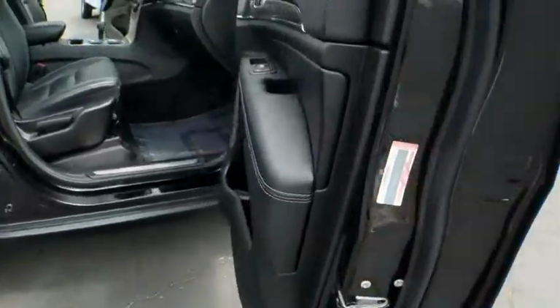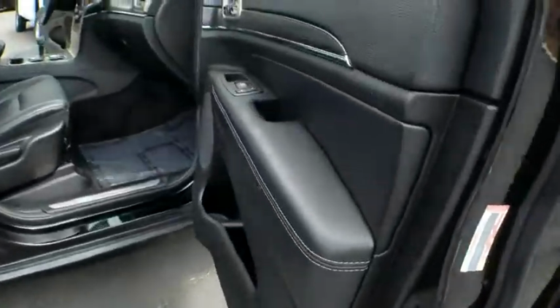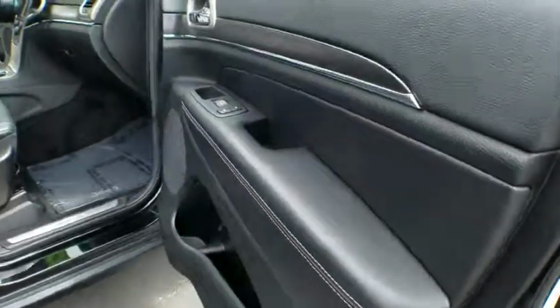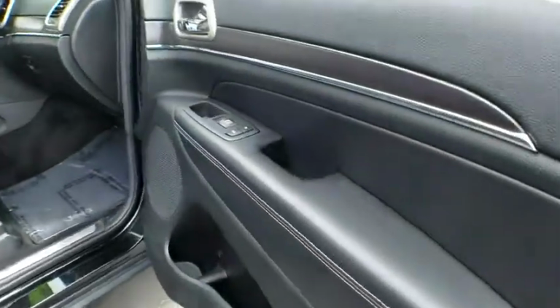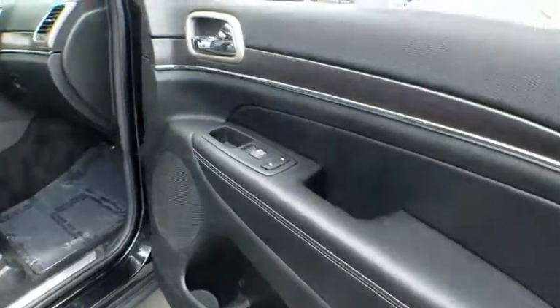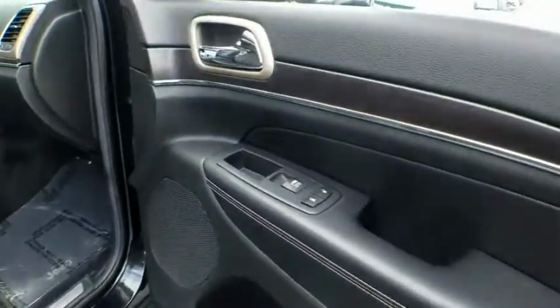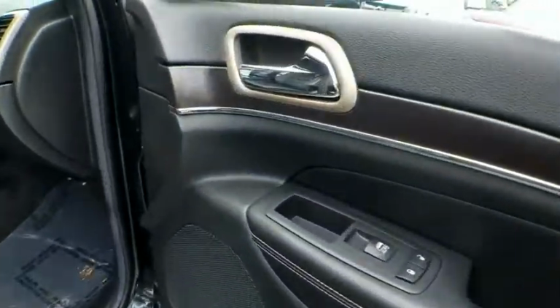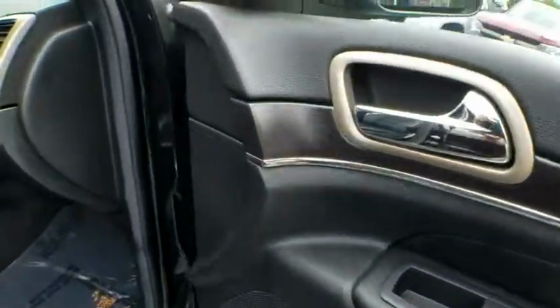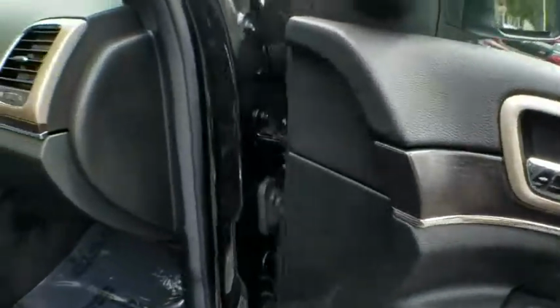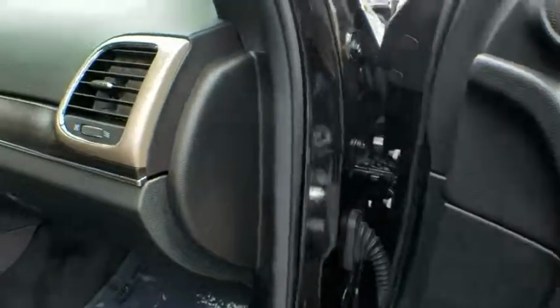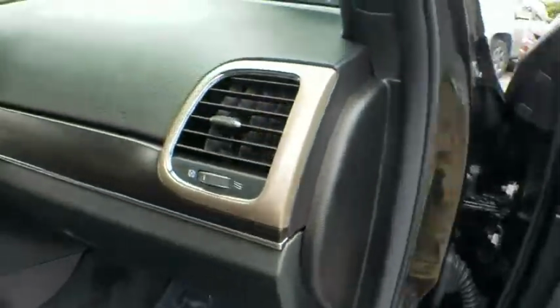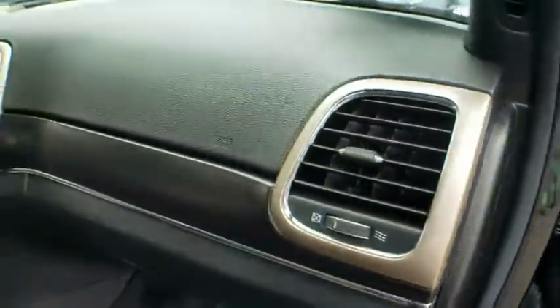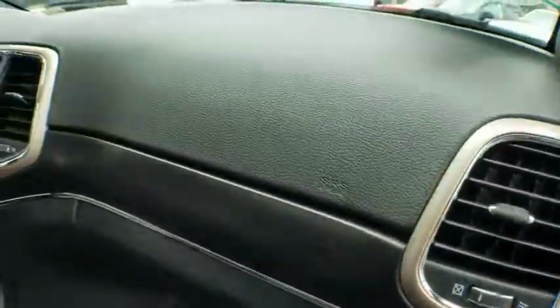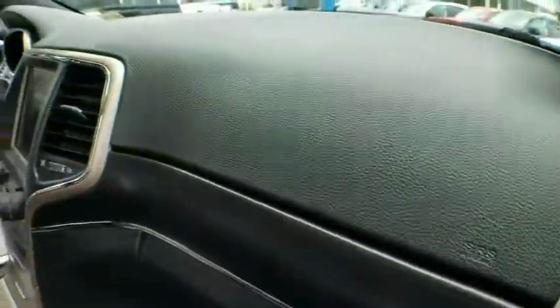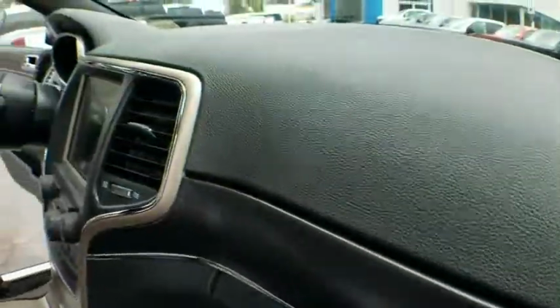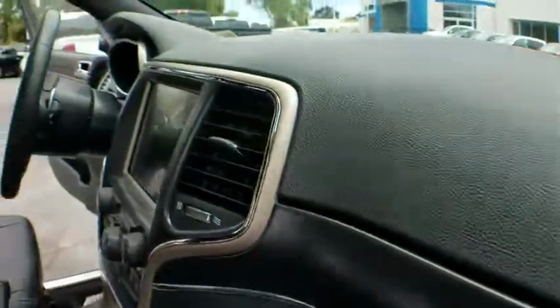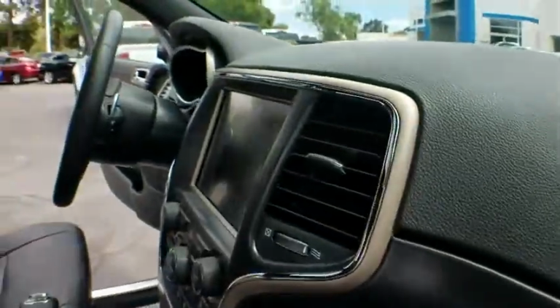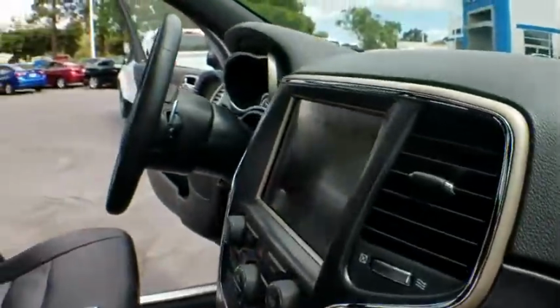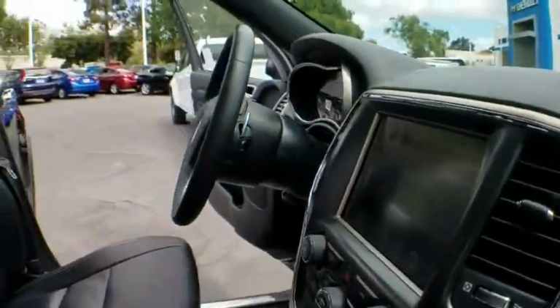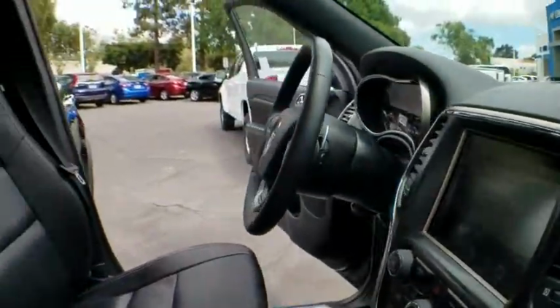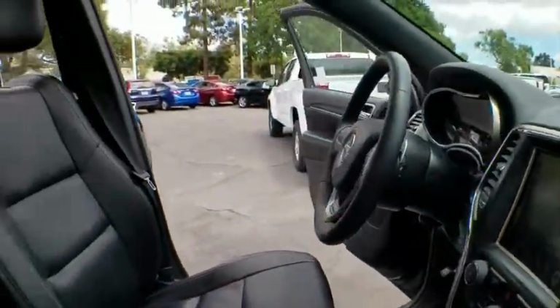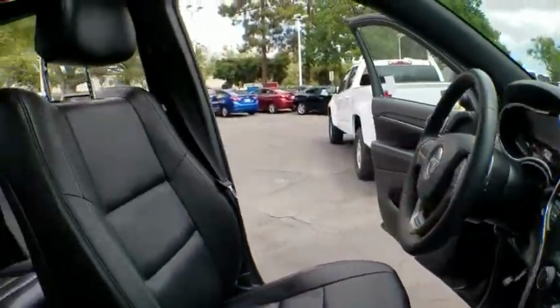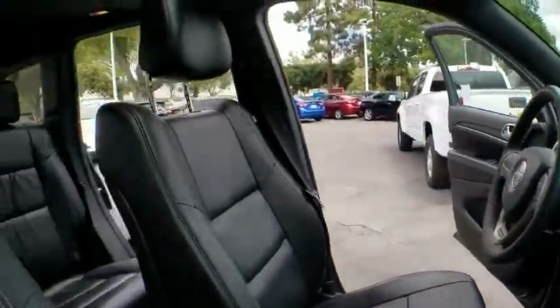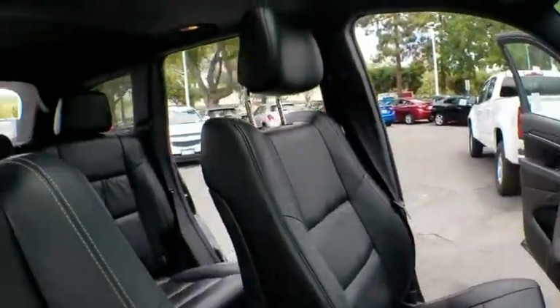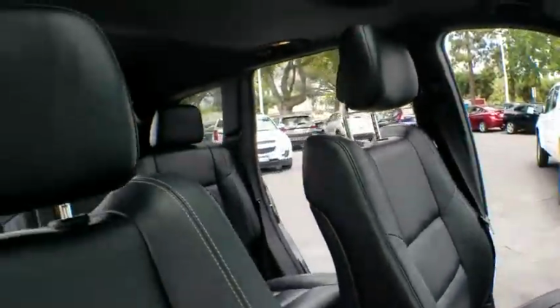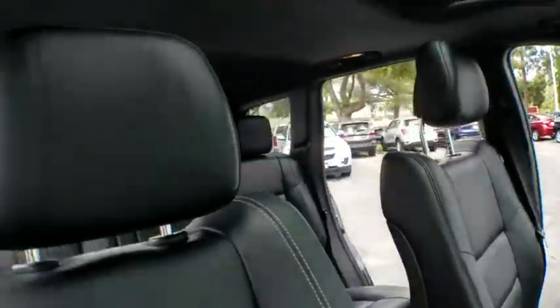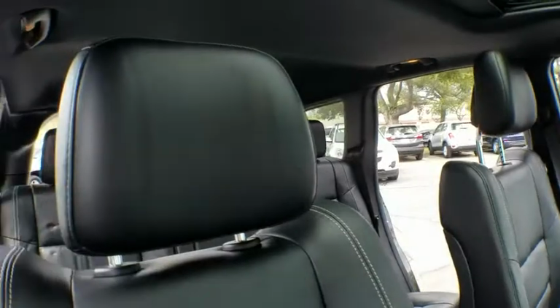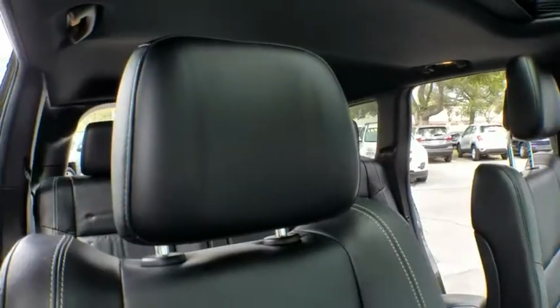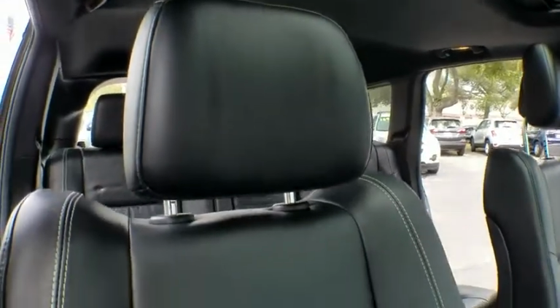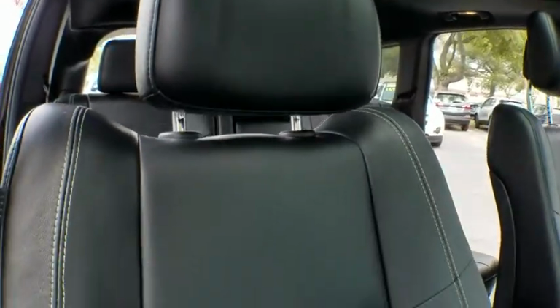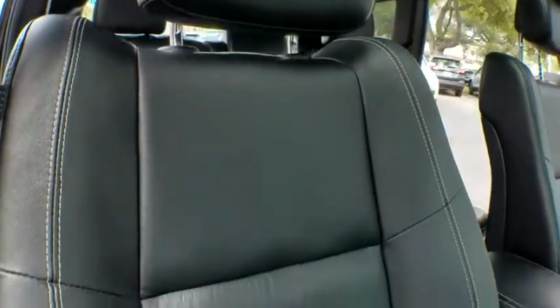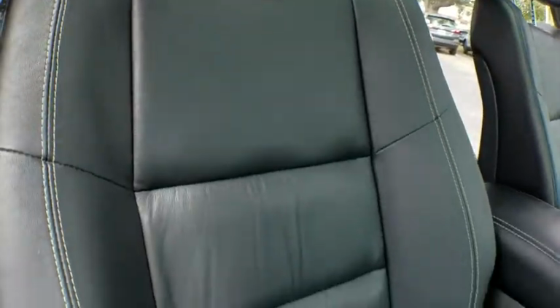Backup camera, power liftgate, steering wheel audio controls, power passenger seat, anti-lock braking system, stability control, traction control, keyless entry.